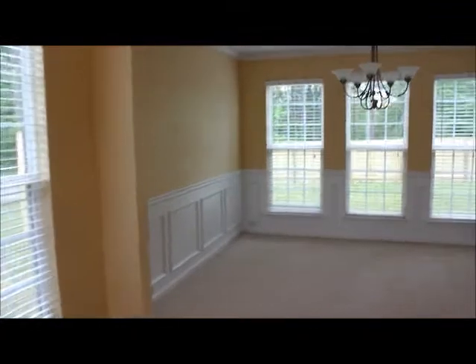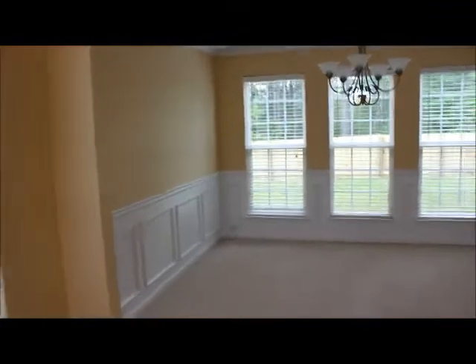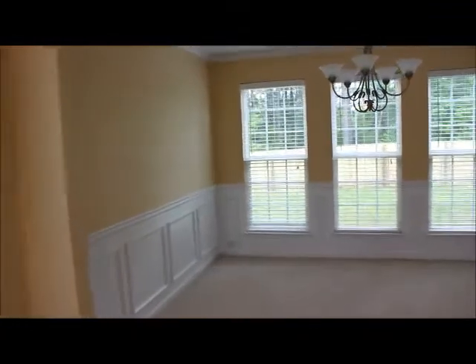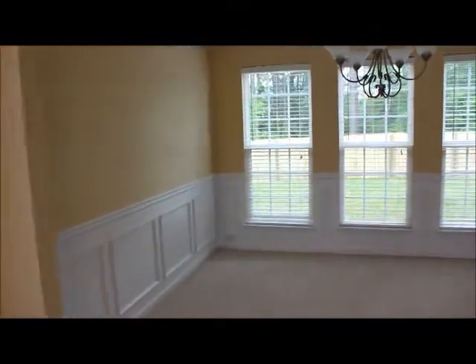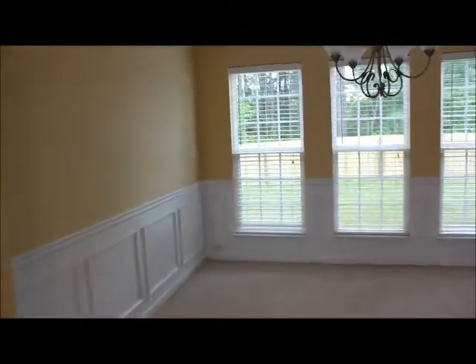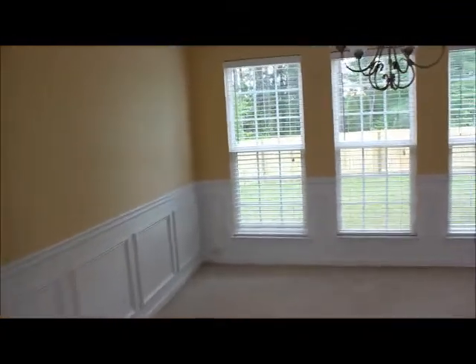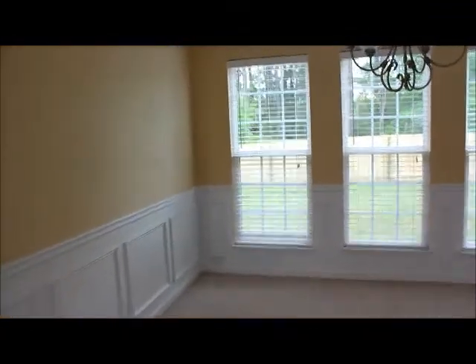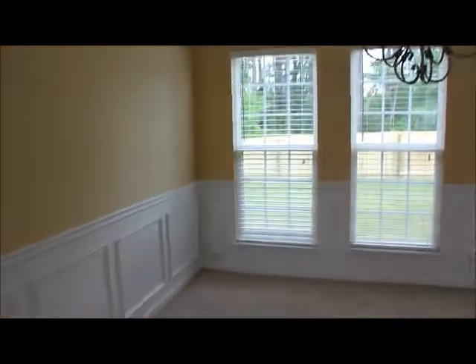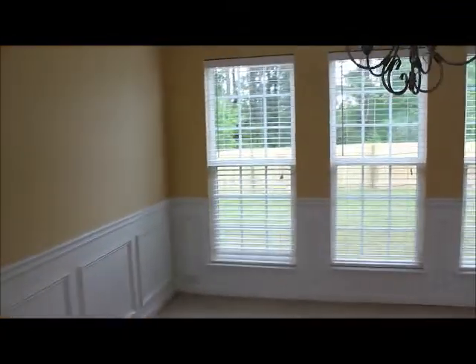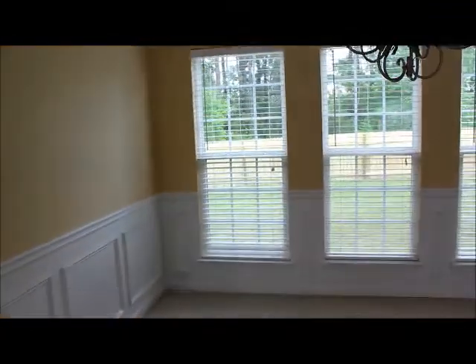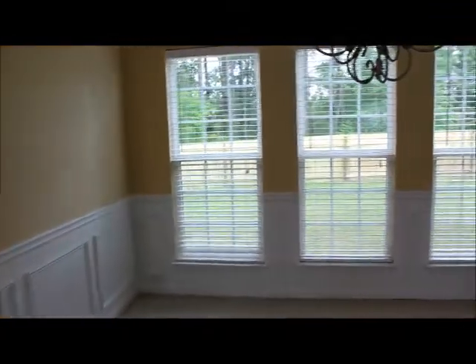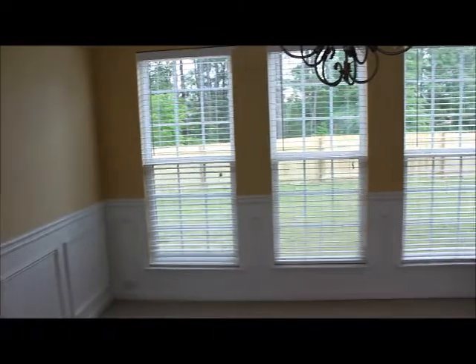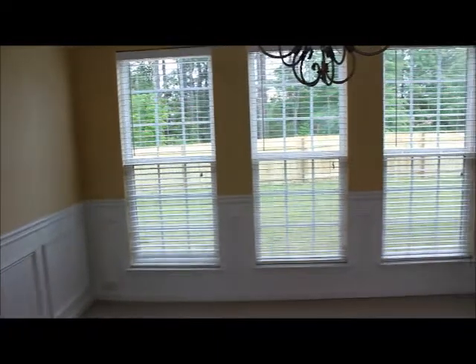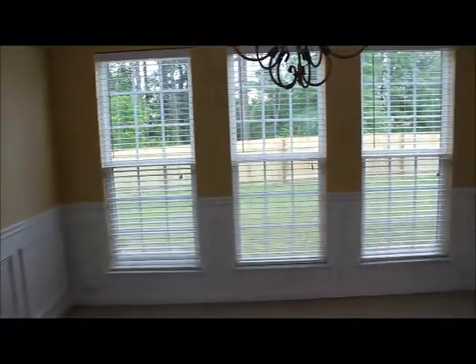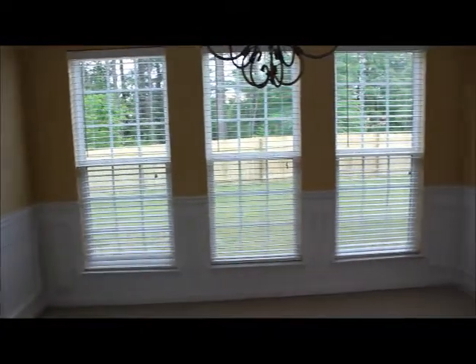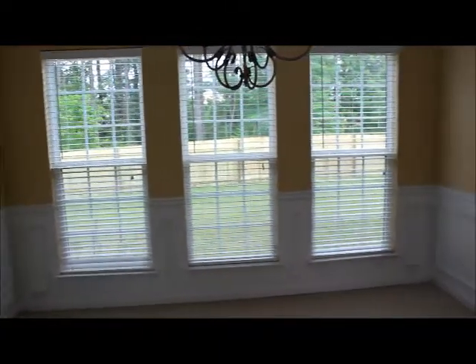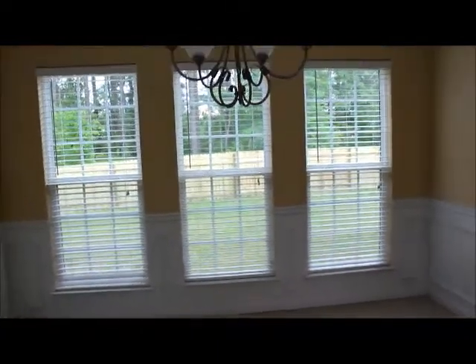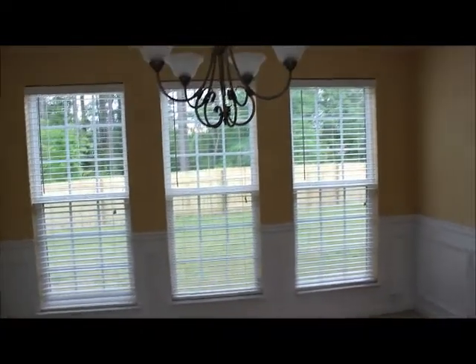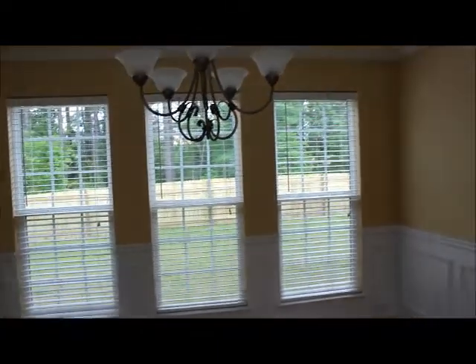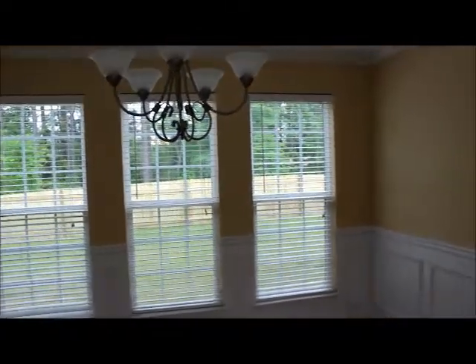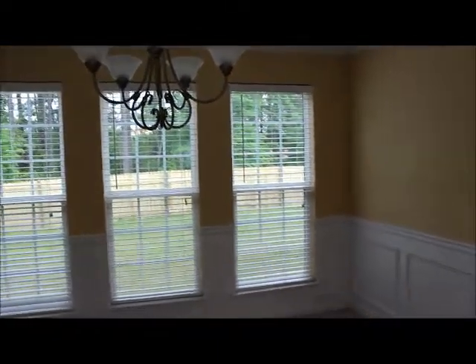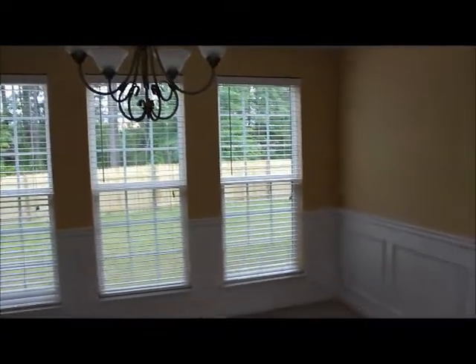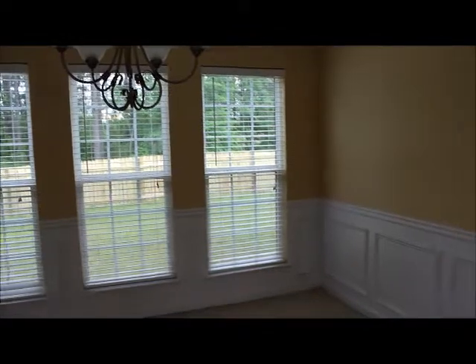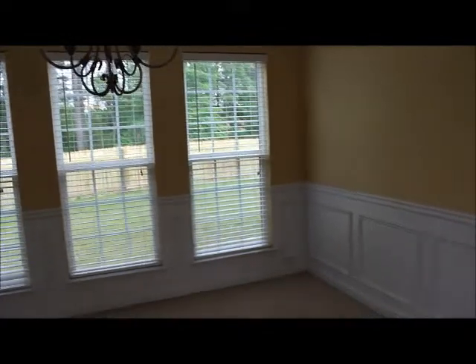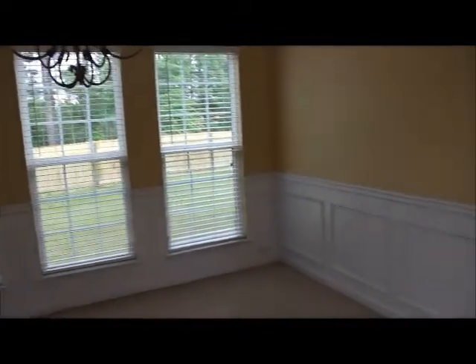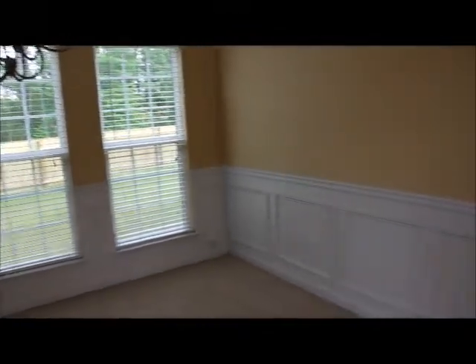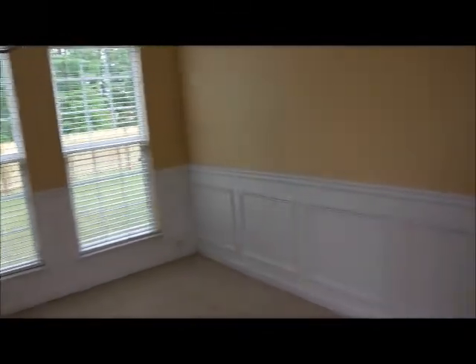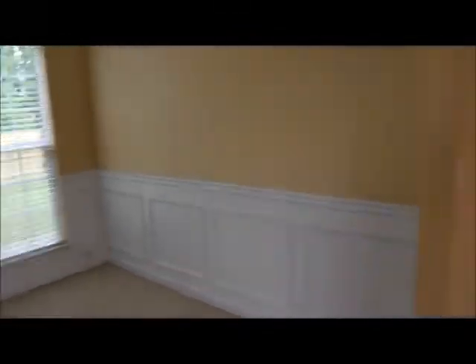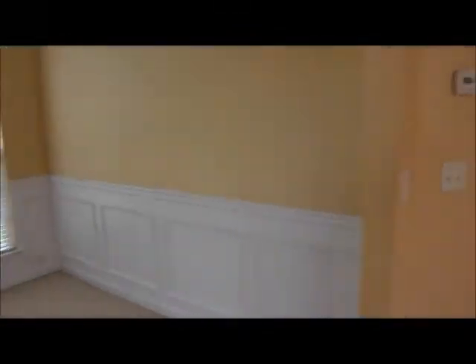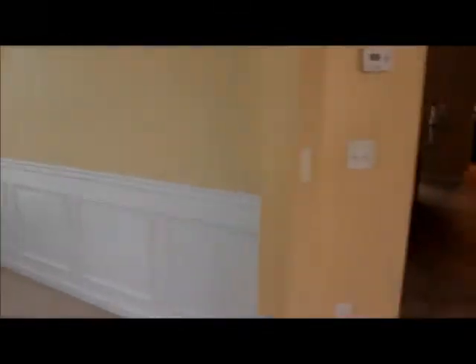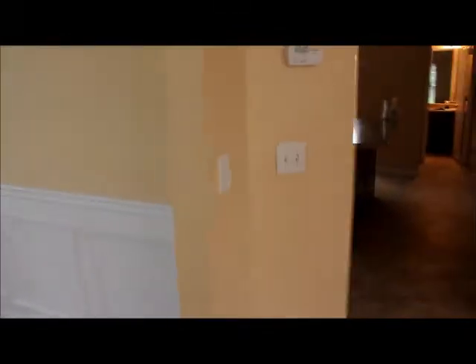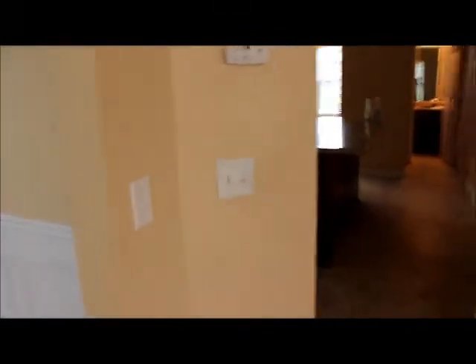Then we go over towards the formal dining room. And in the back, we just put up a brand new privacy fence. Got a nice light fixture in here. And then that's going to lead us right into the kitchen.